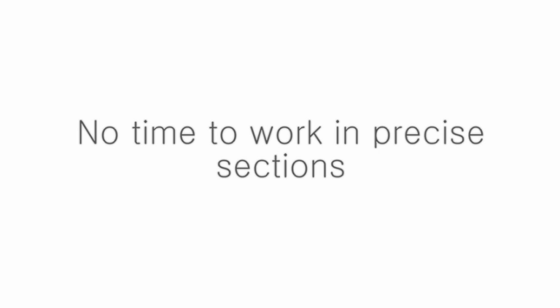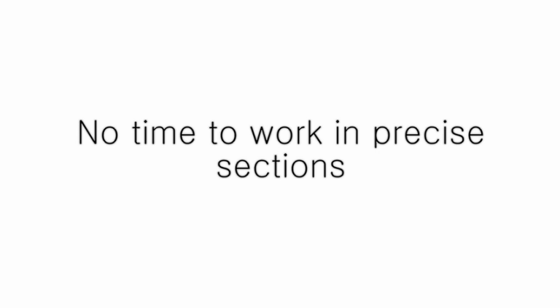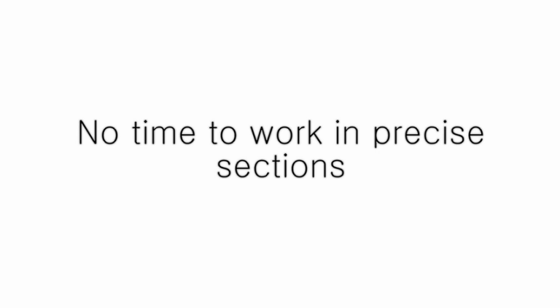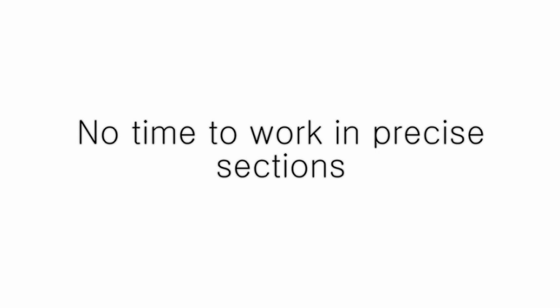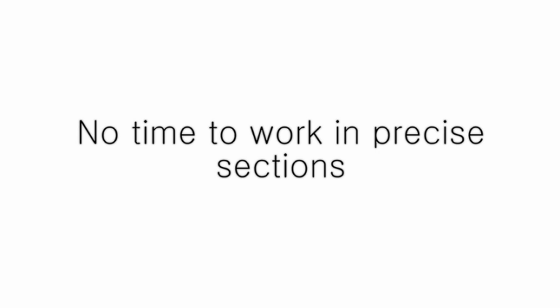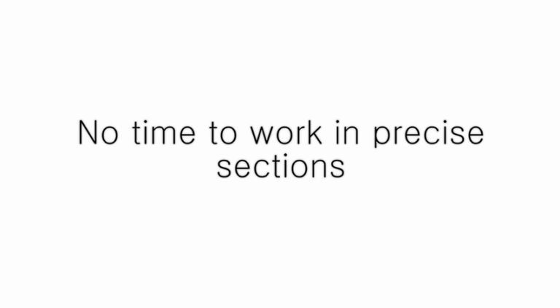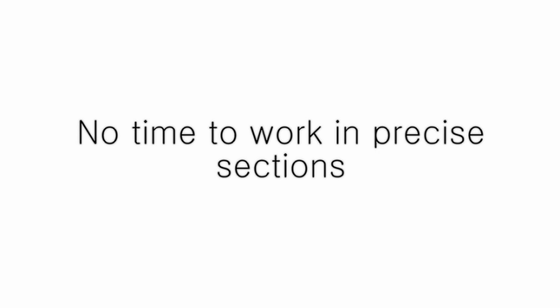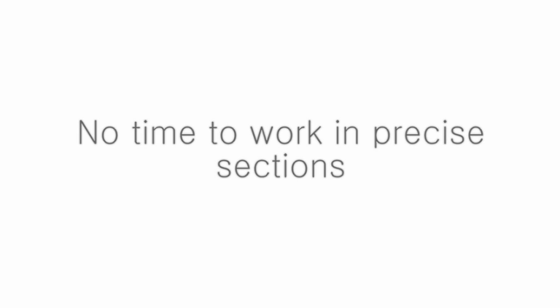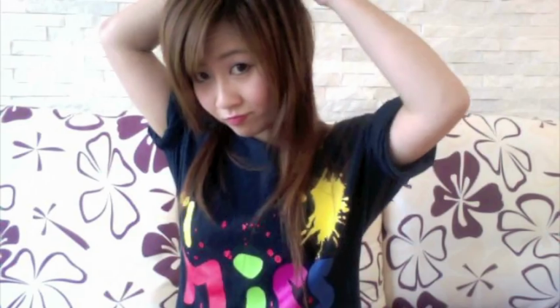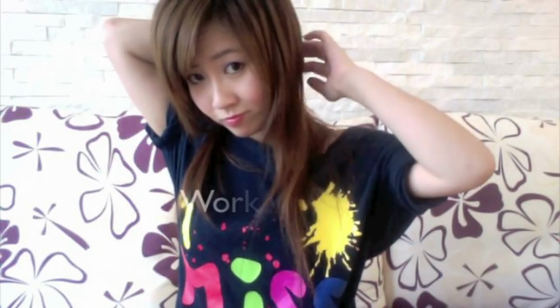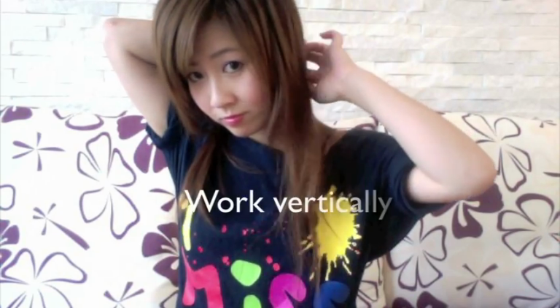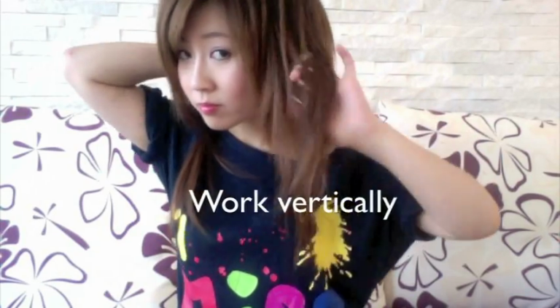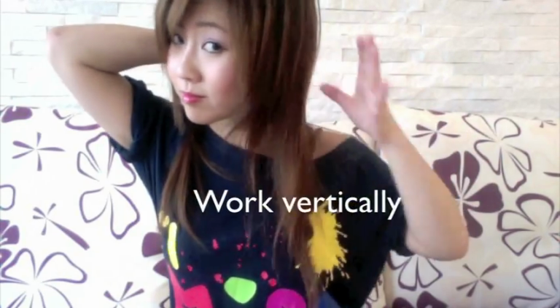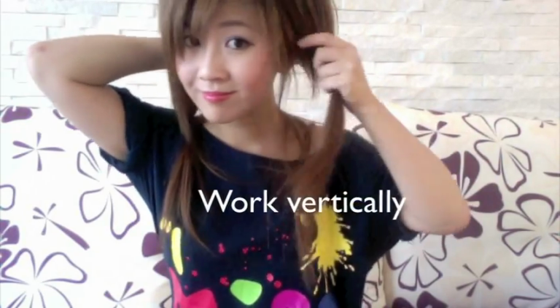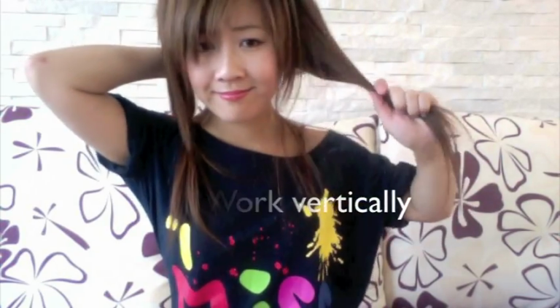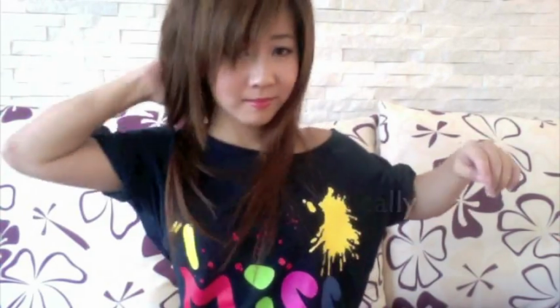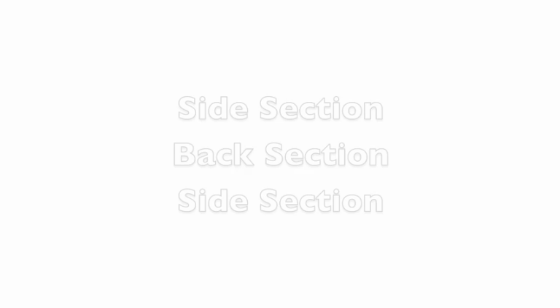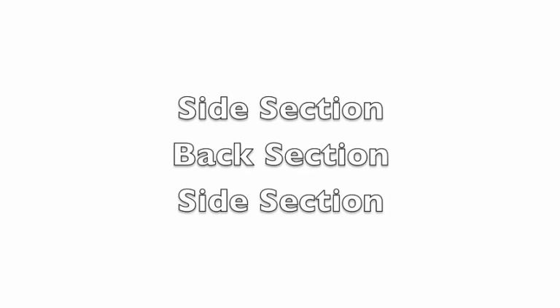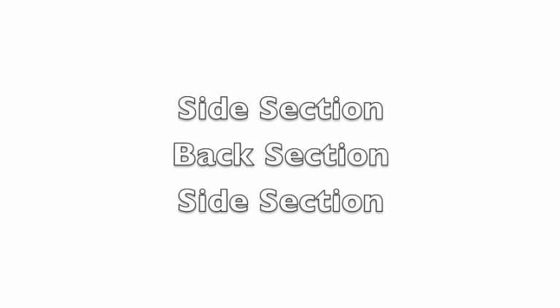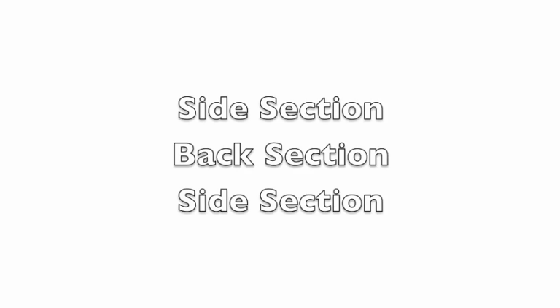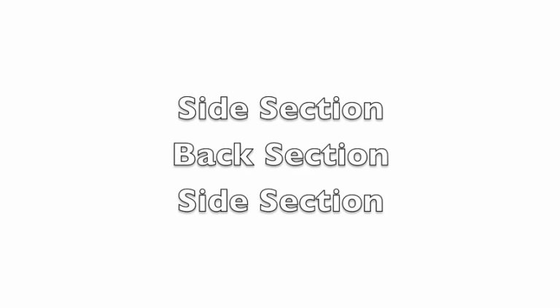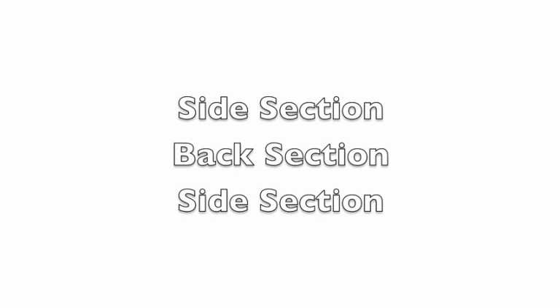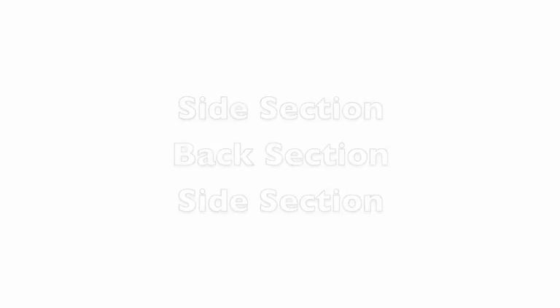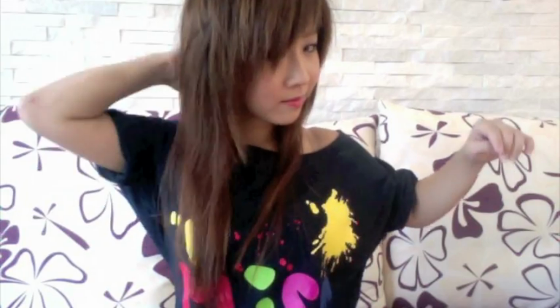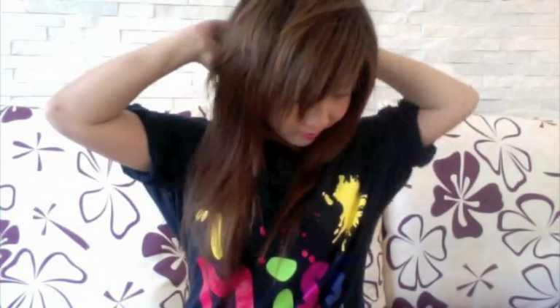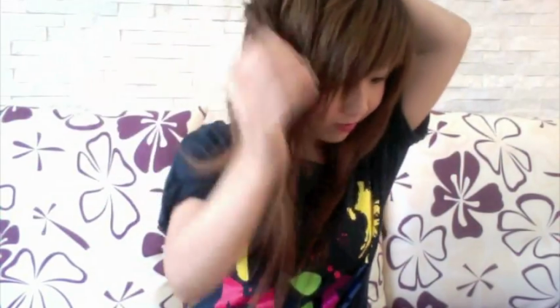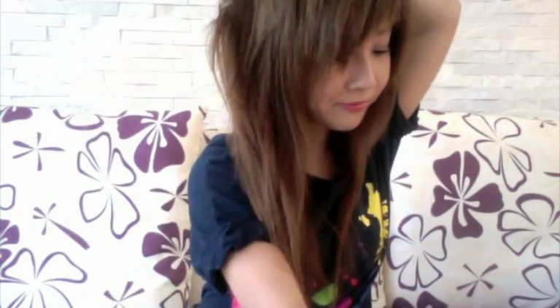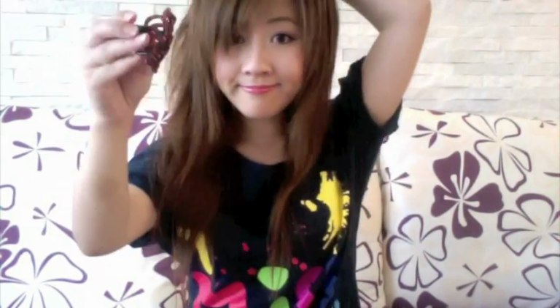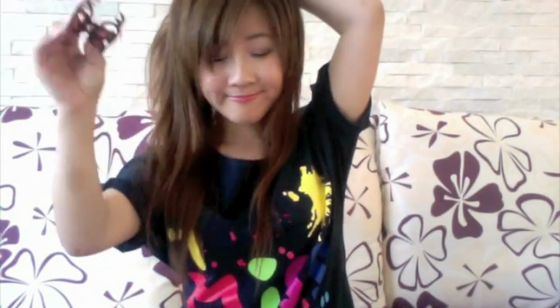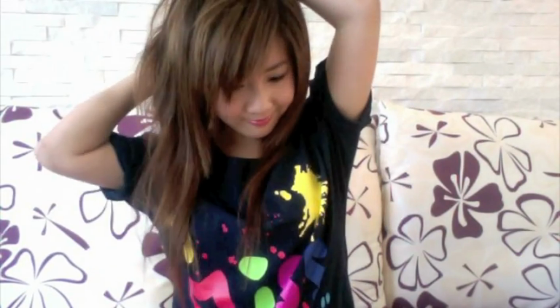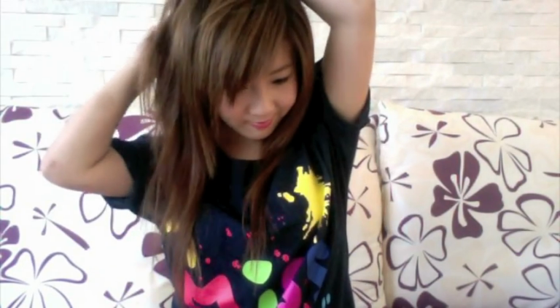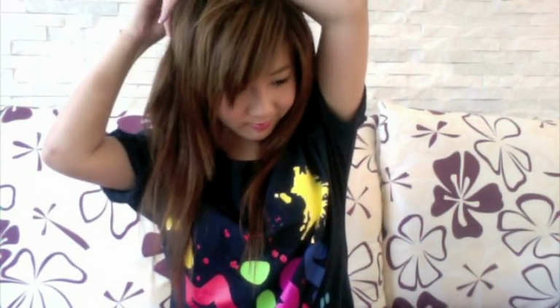Working in layers is too time-consuming, so we're going to be working vertically. As you can see, I split my hair into three vertical sections. However, if you have thicker hair, then split in four. Taking a clip, I clip up my hair so it doesn't interfere with our side section.